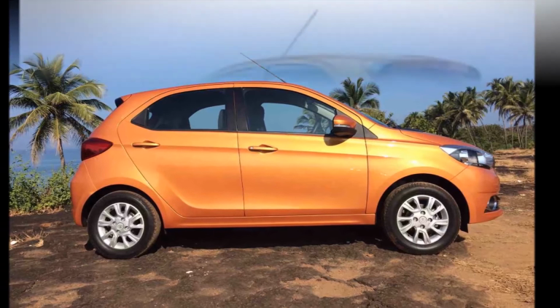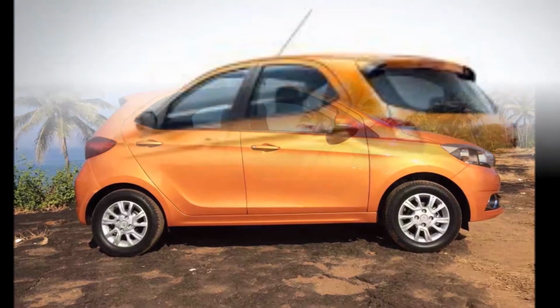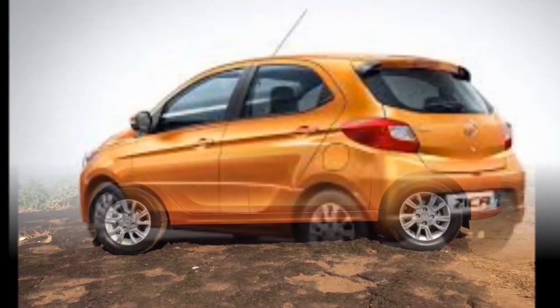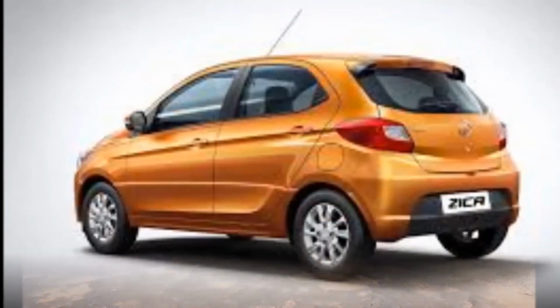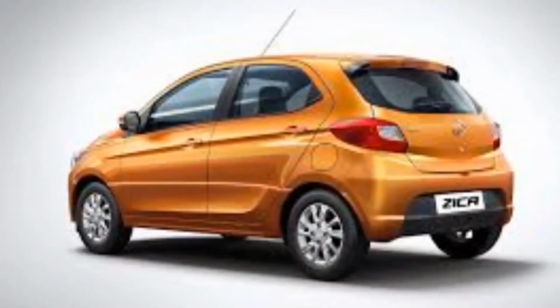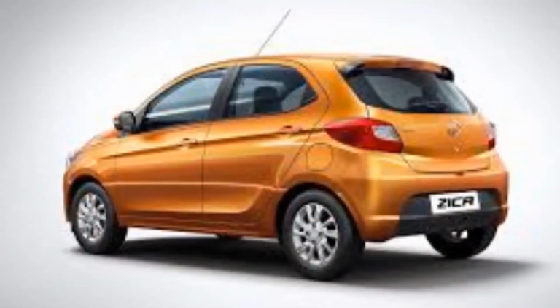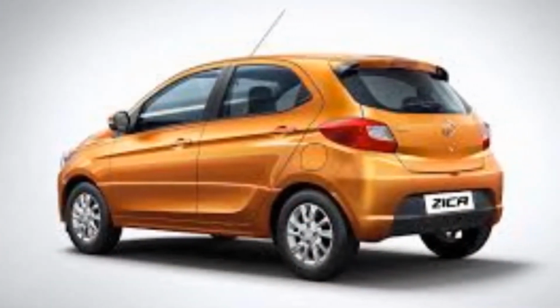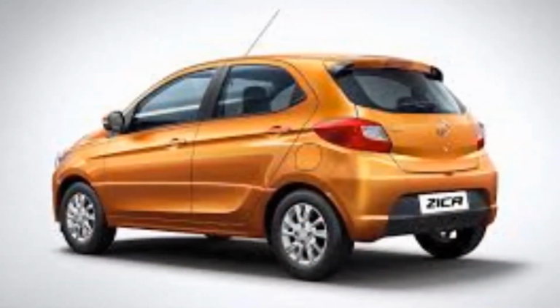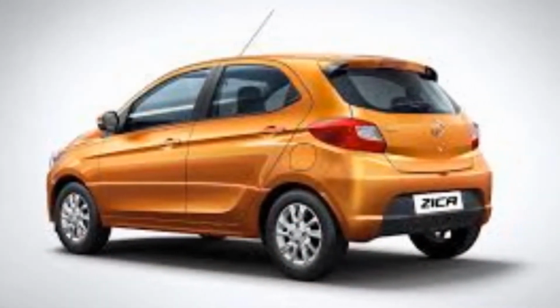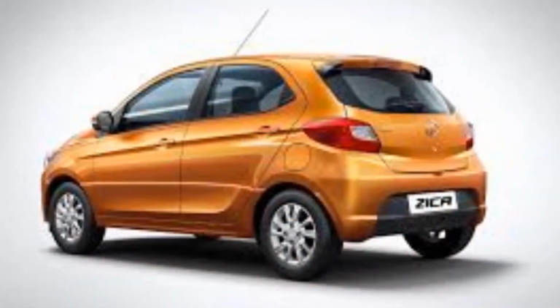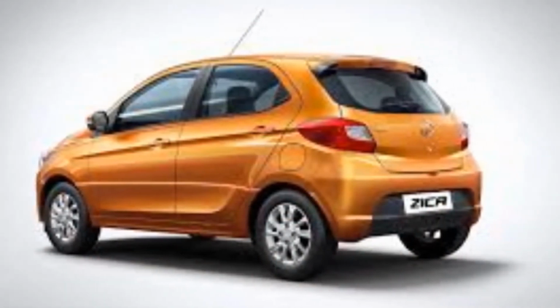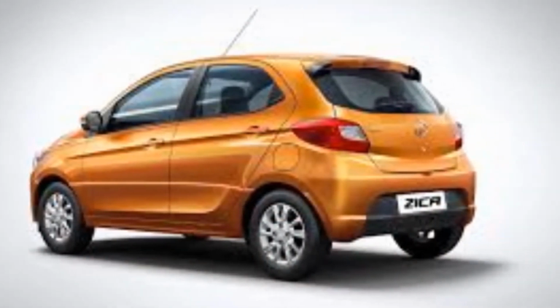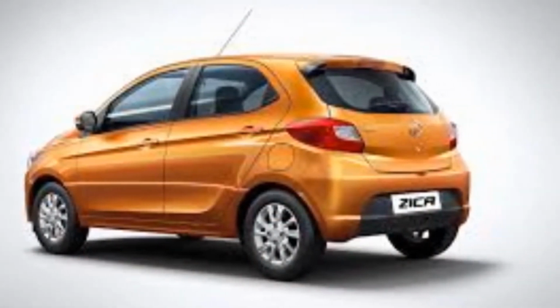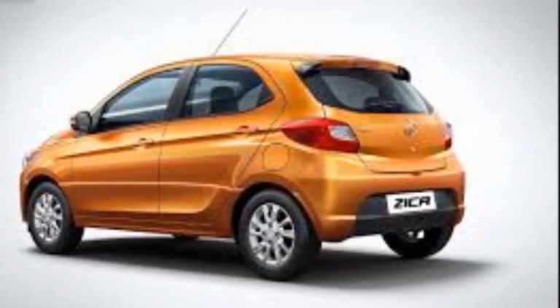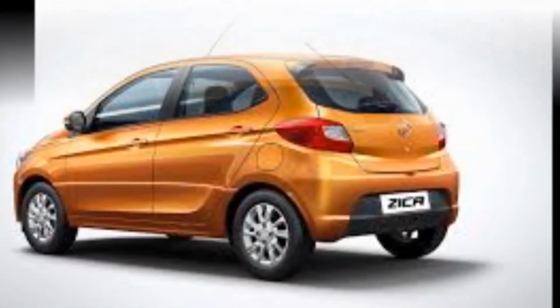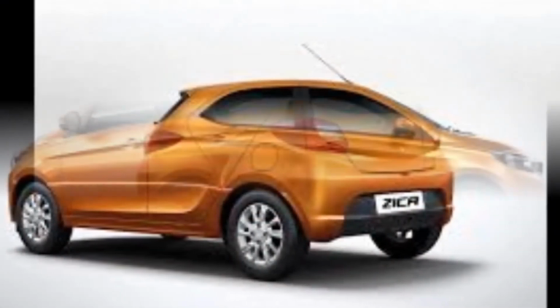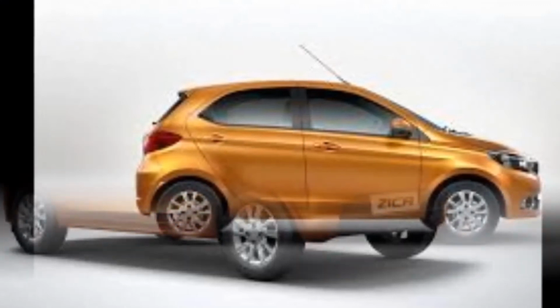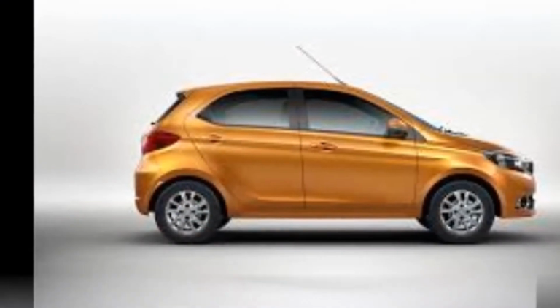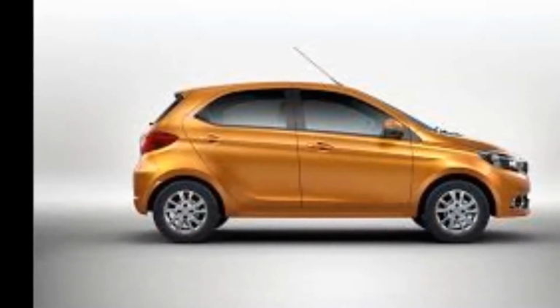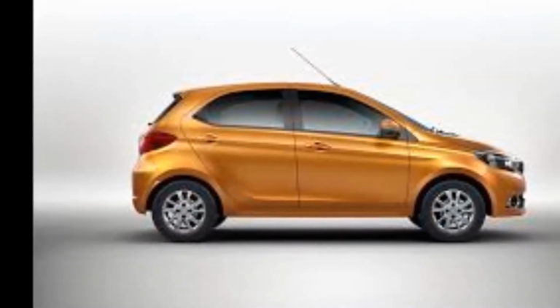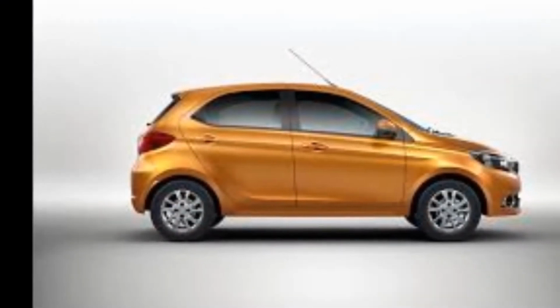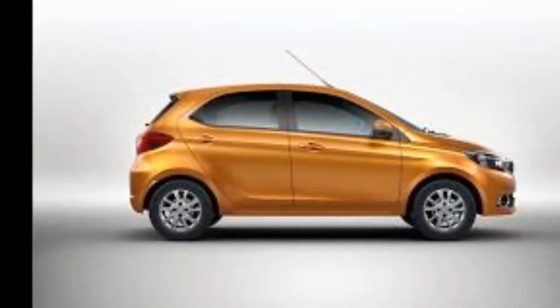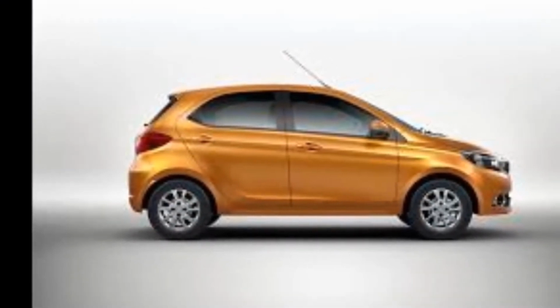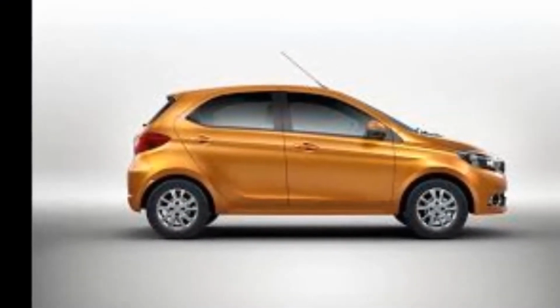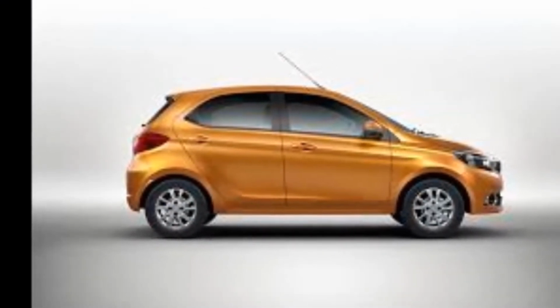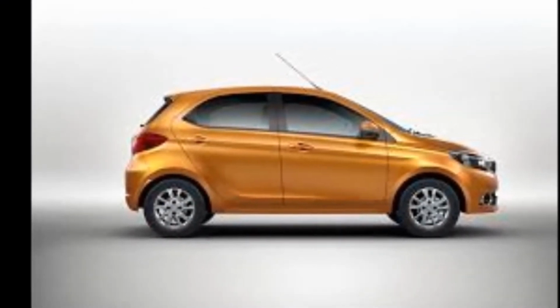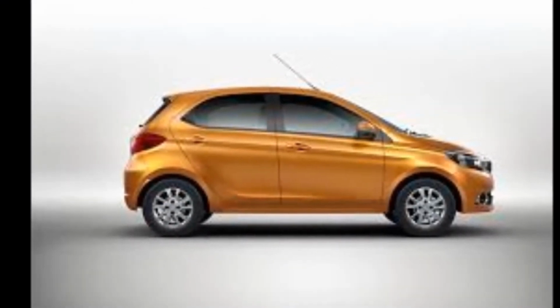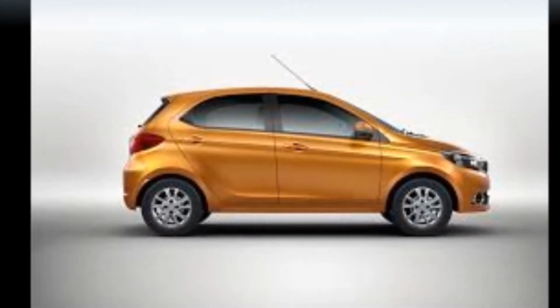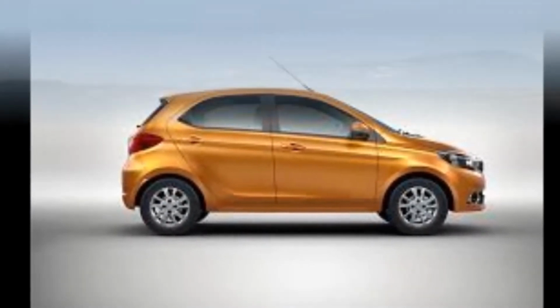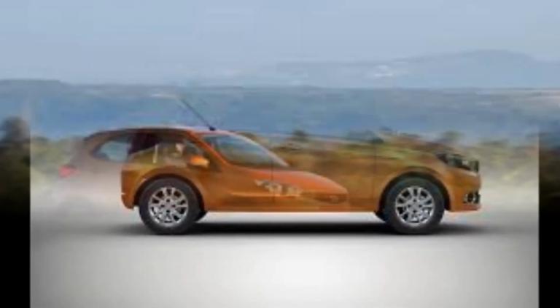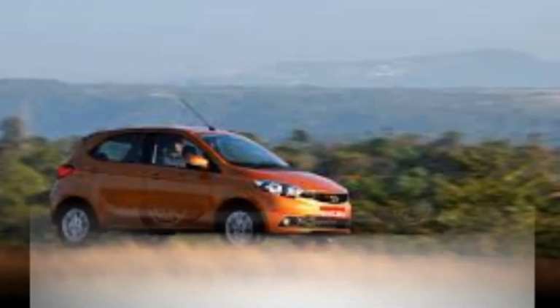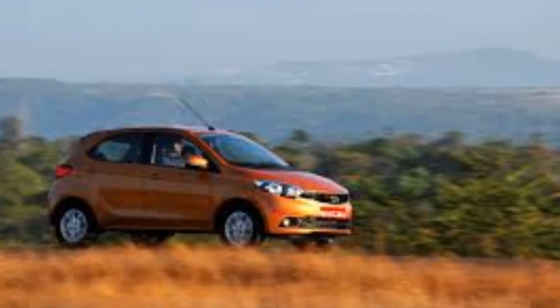Tata Zyka, which takes its name from the term 'Zippy Car,' promises not only a new design but also refreshed performance. Here's what you need to know about Tata's new hatchback.